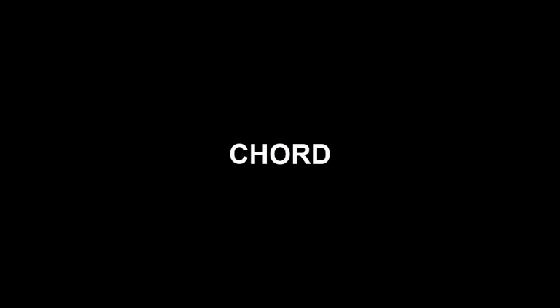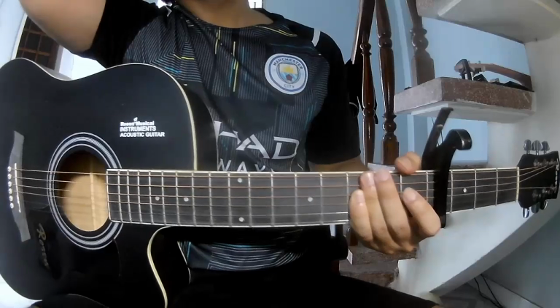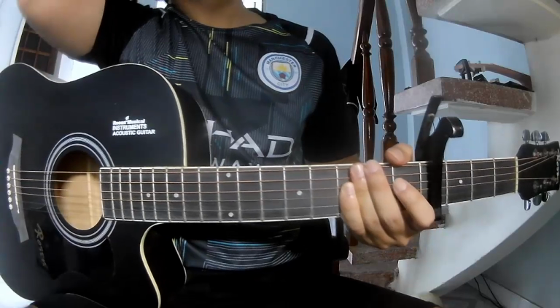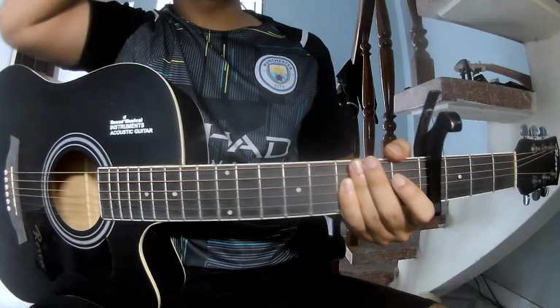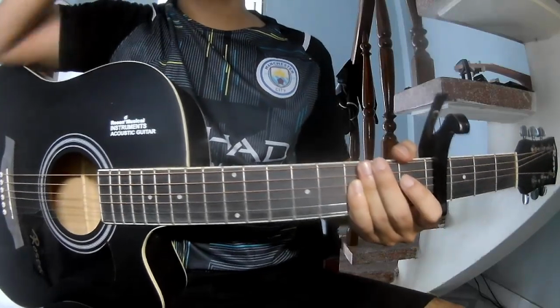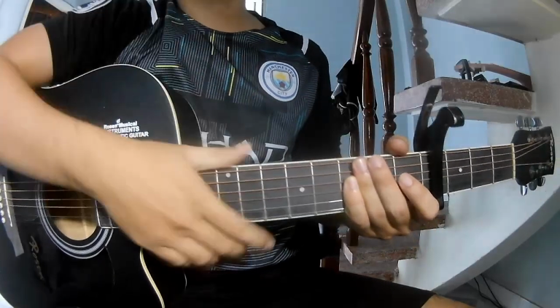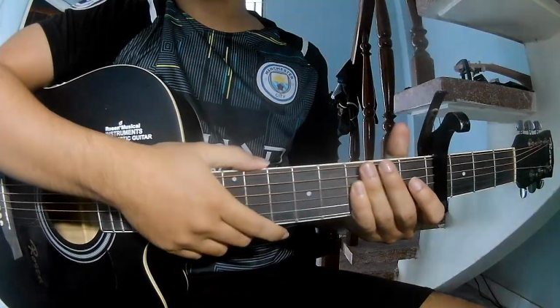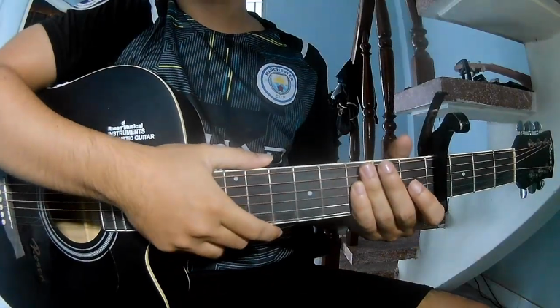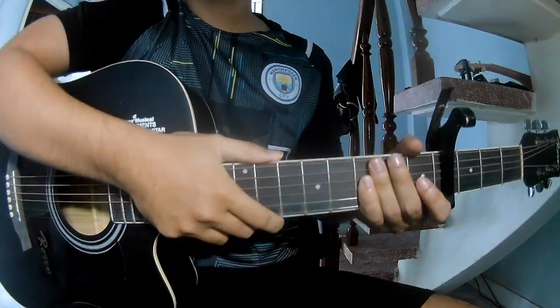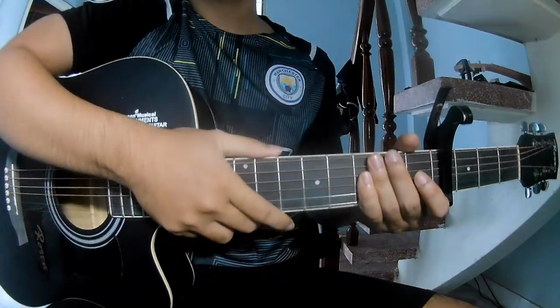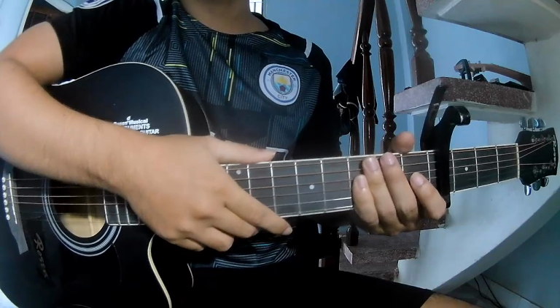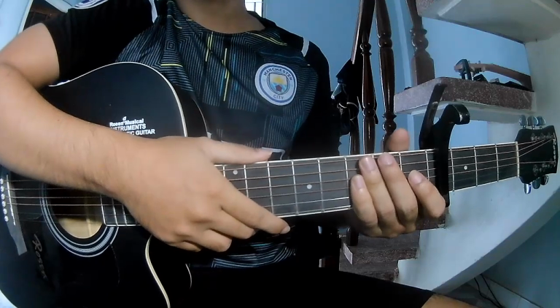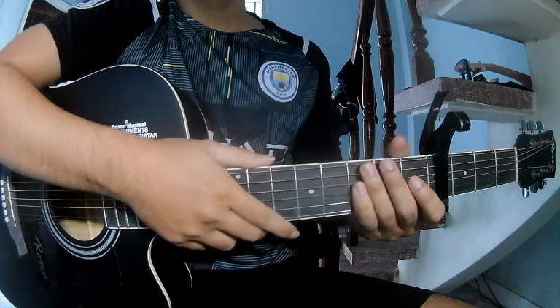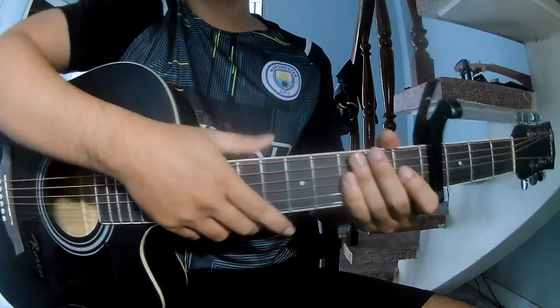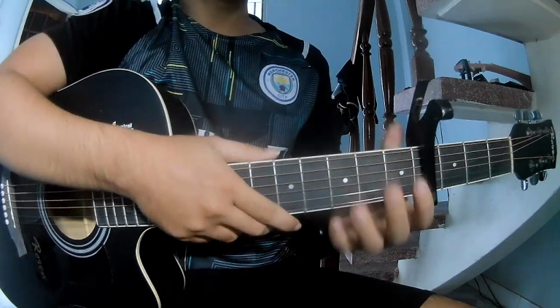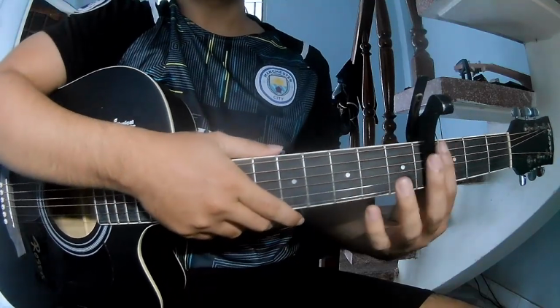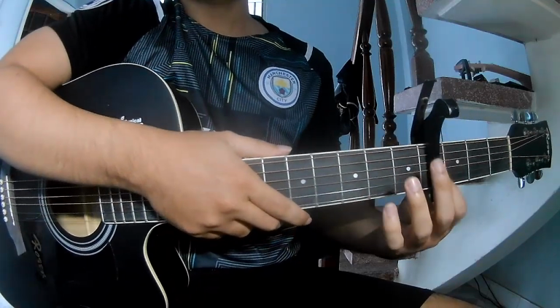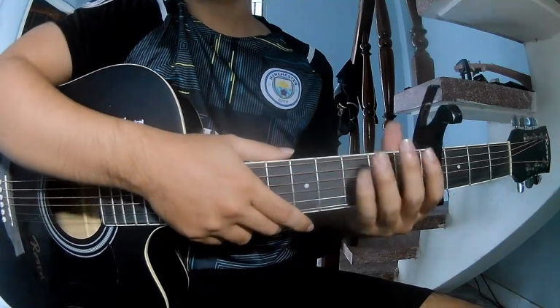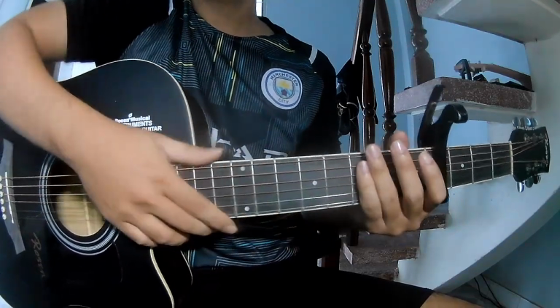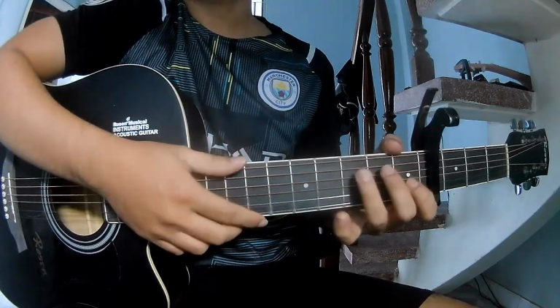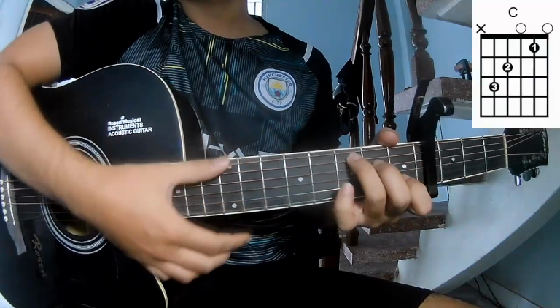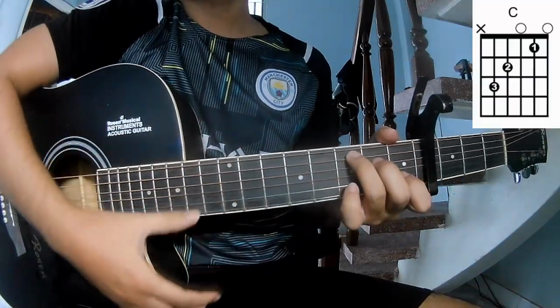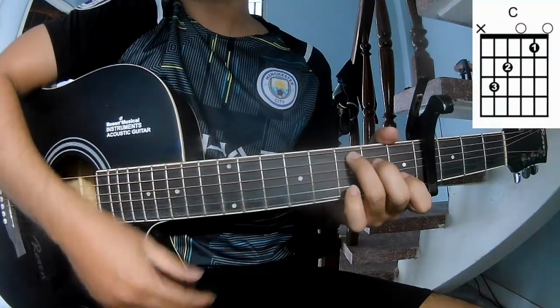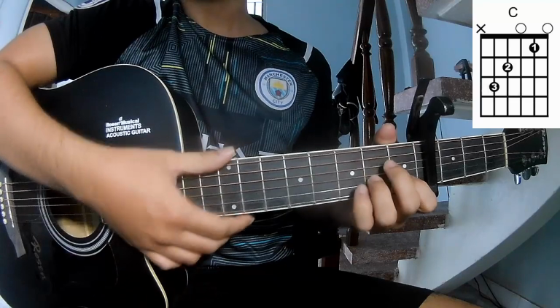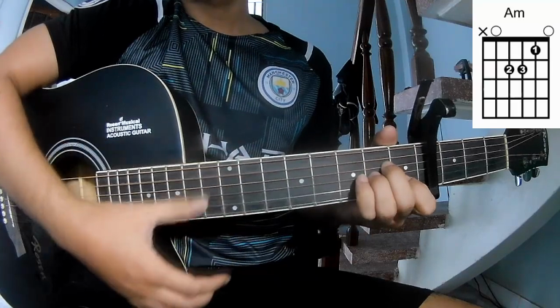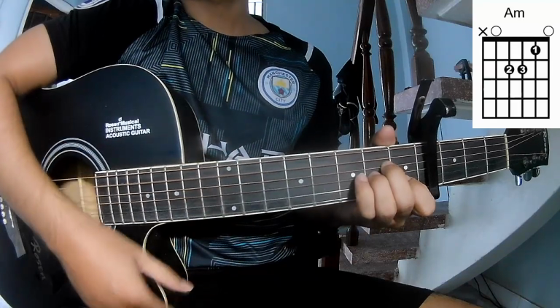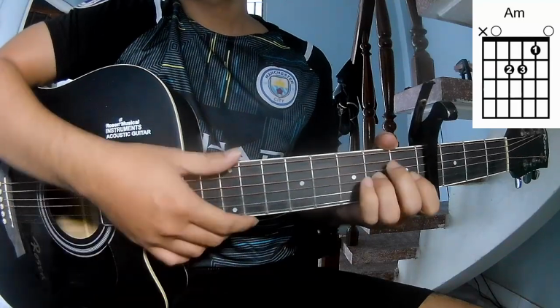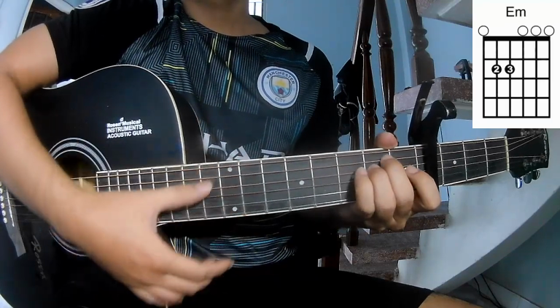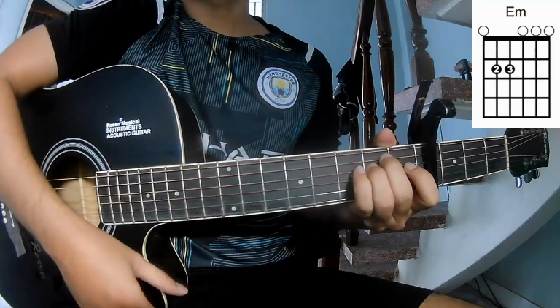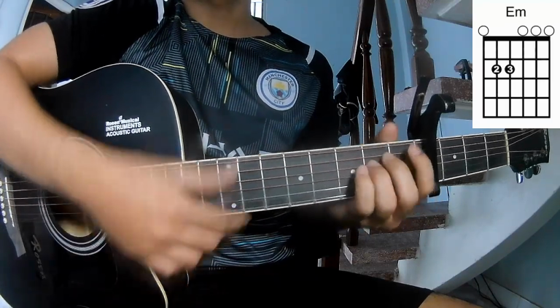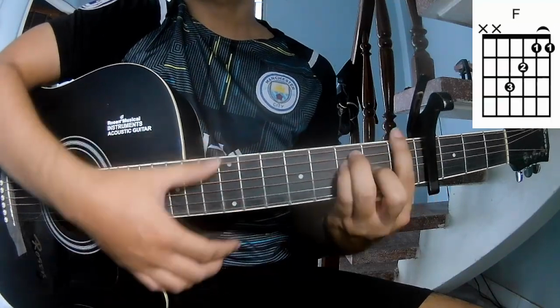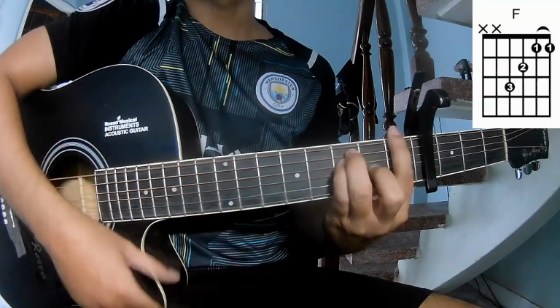Hi everyone, today we'll see how to play guitar. First, to see the cable in the 4 frame, they call this song R, C, A, M, E, M, and M.